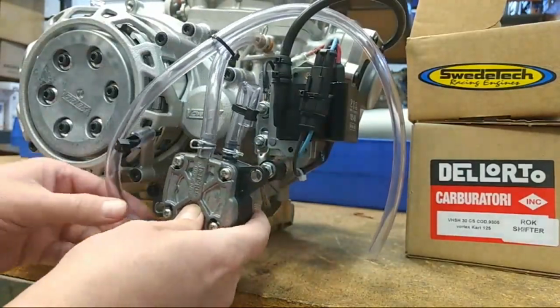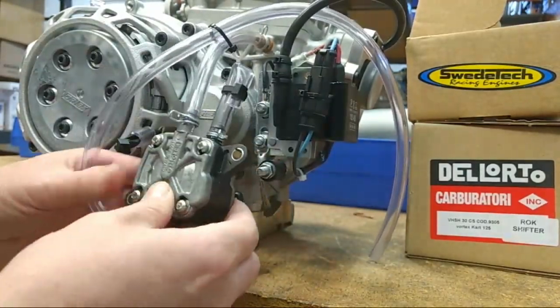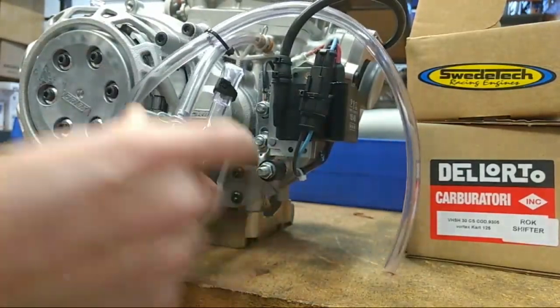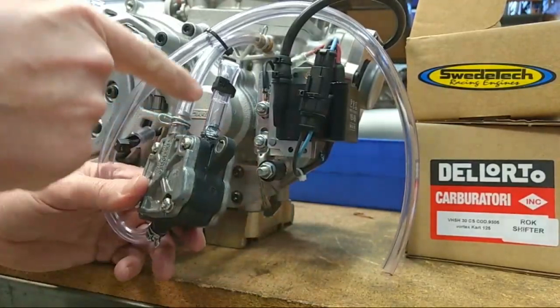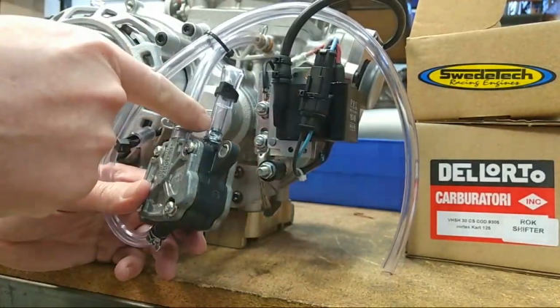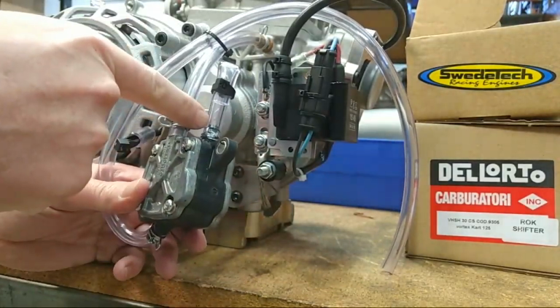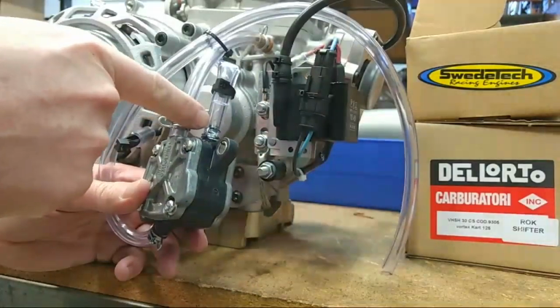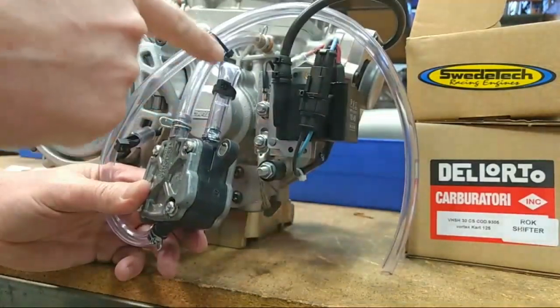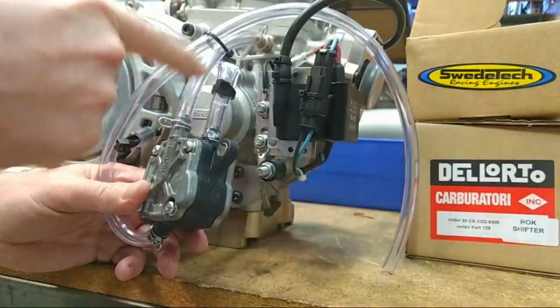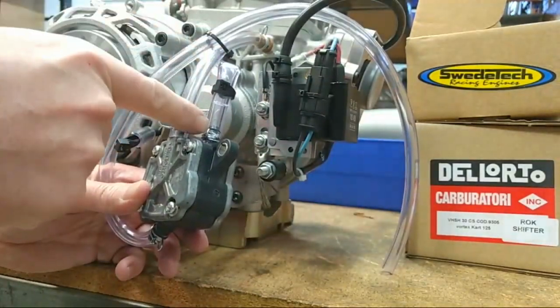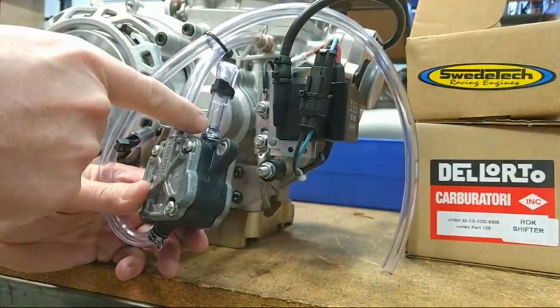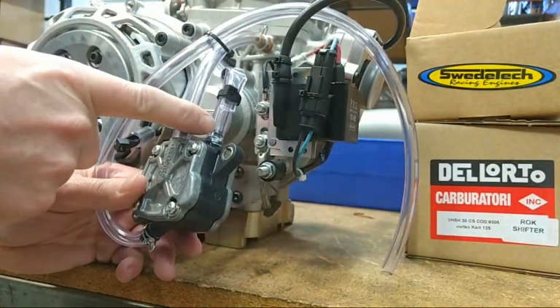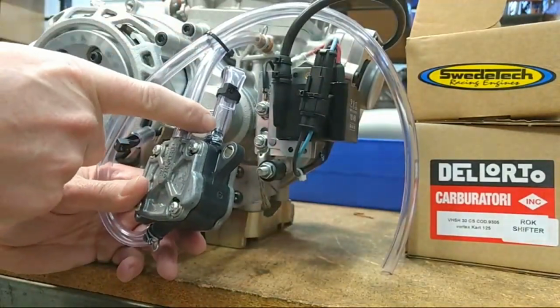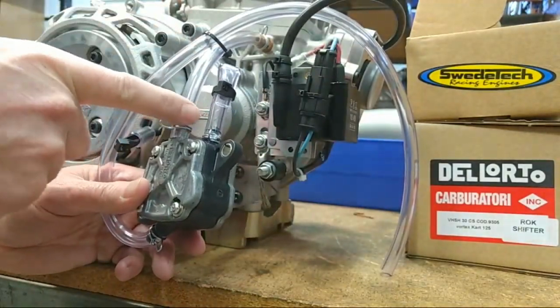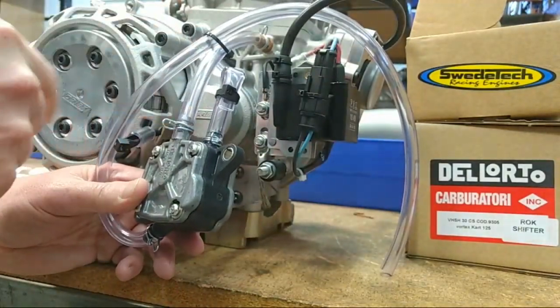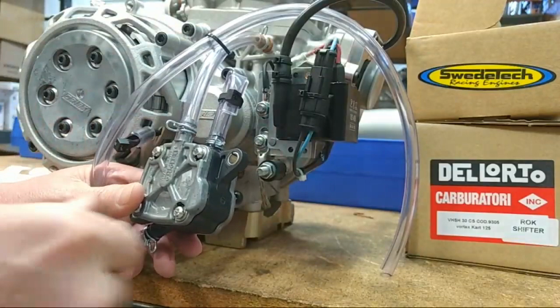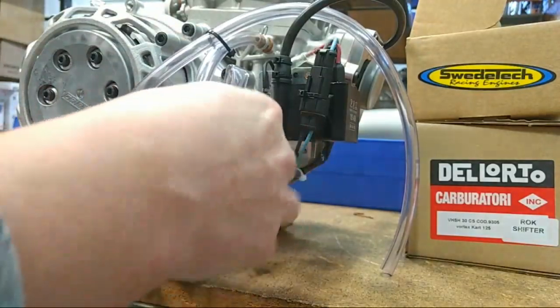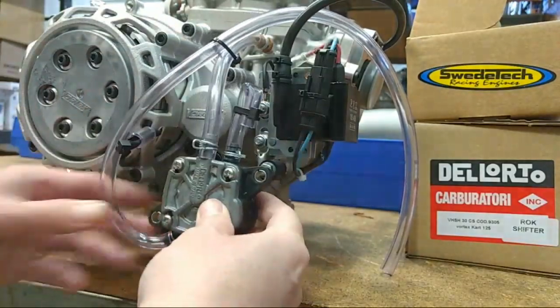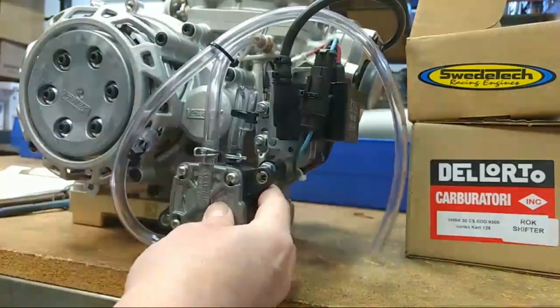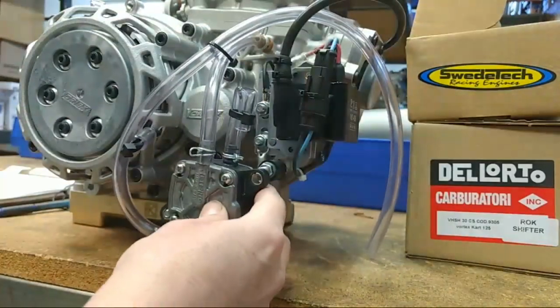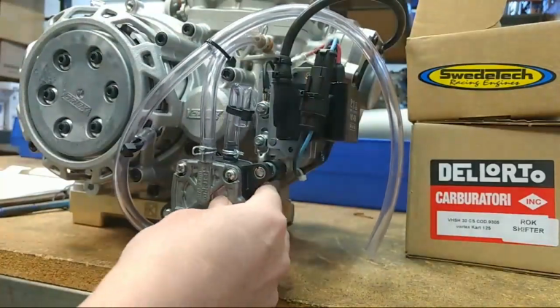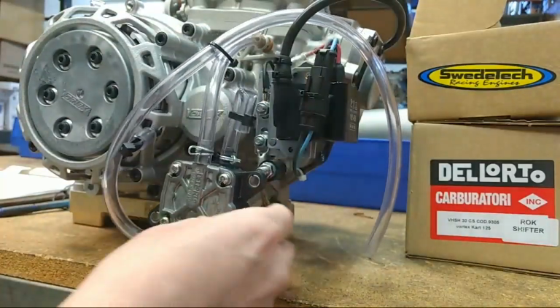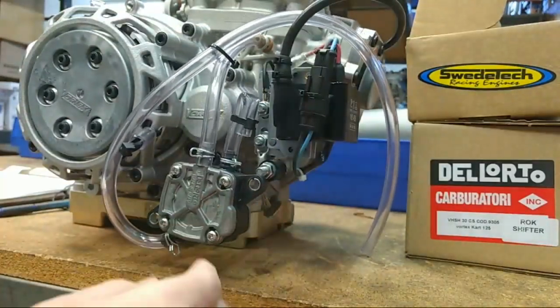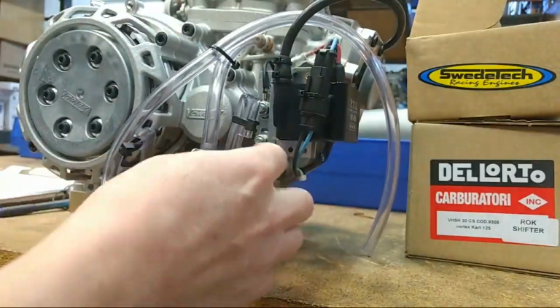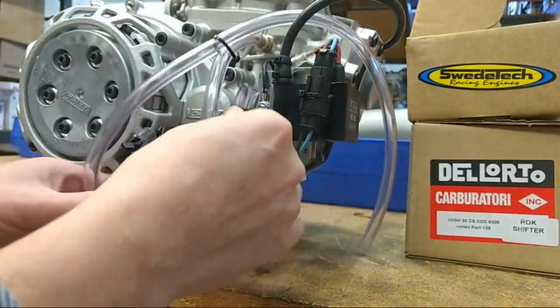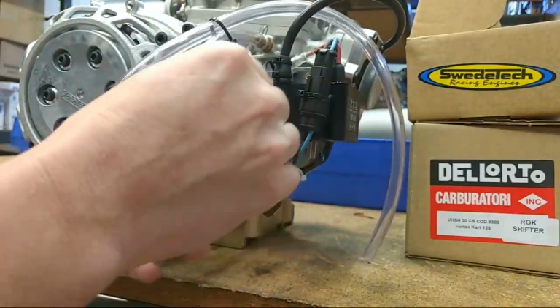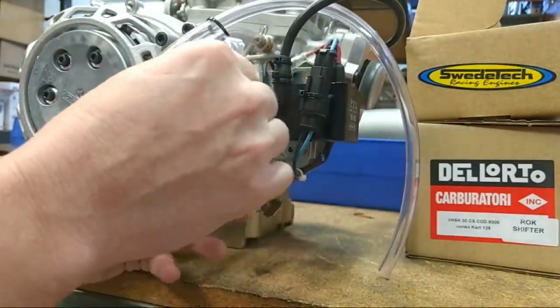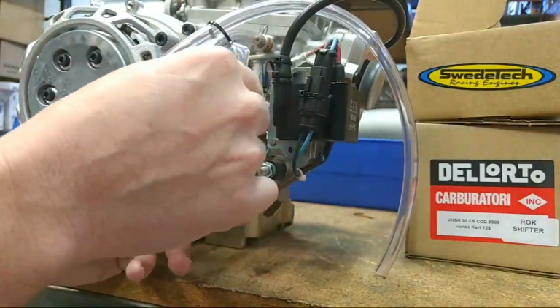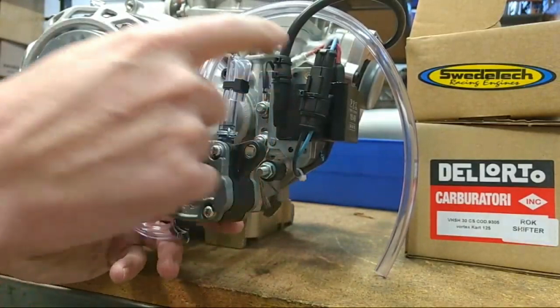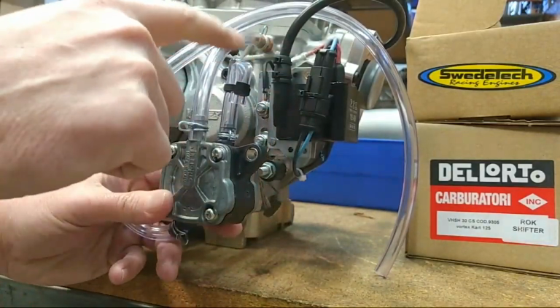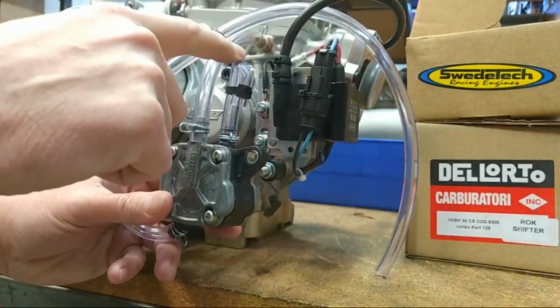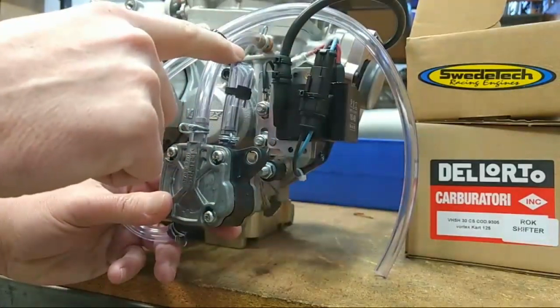We also send the pumps with a plug on the supply line. This is going to be your supply line from the tank — we include just a little plug on it.